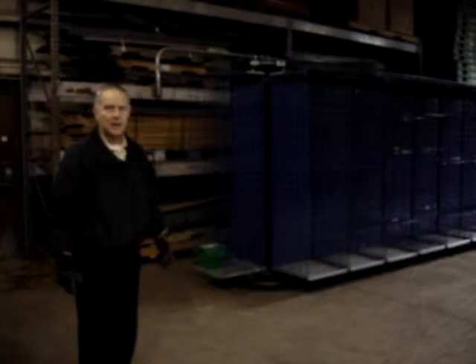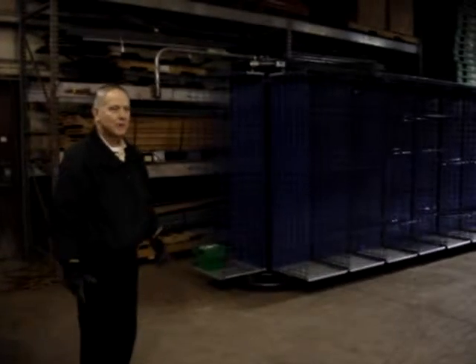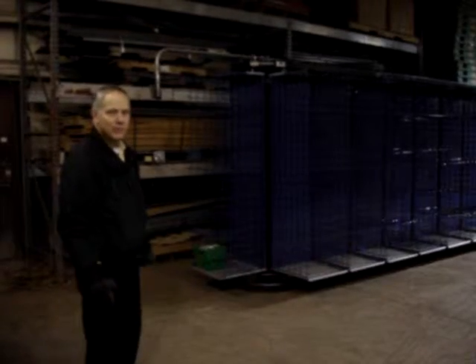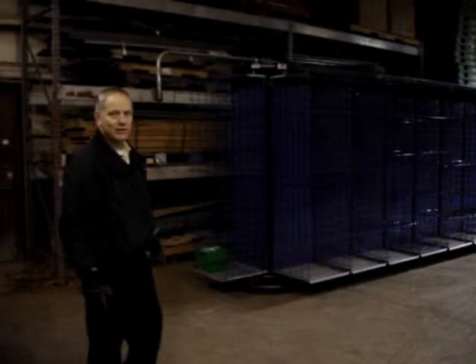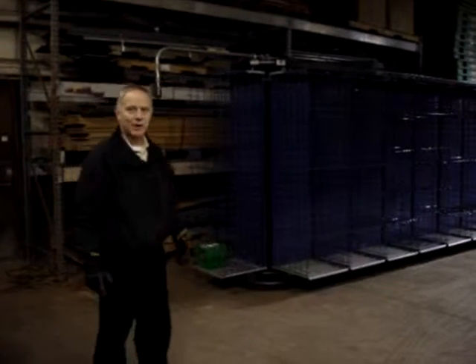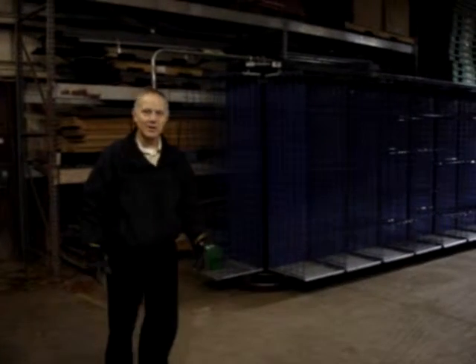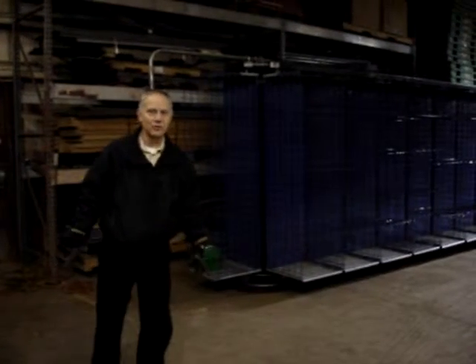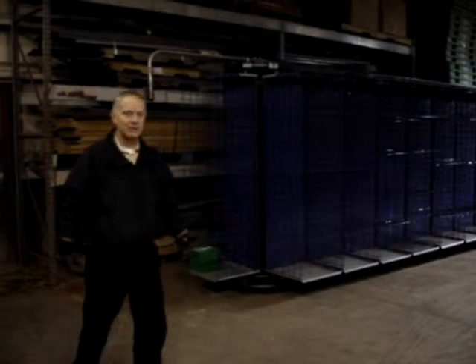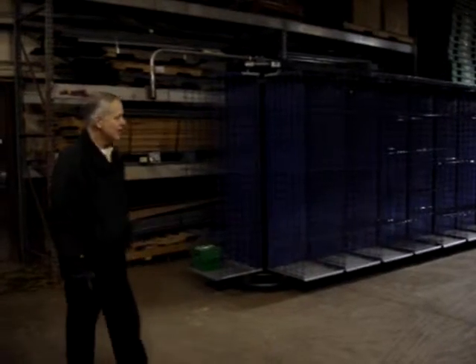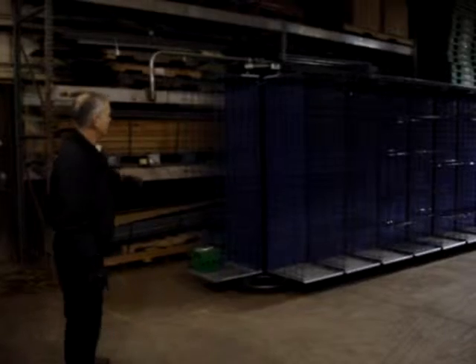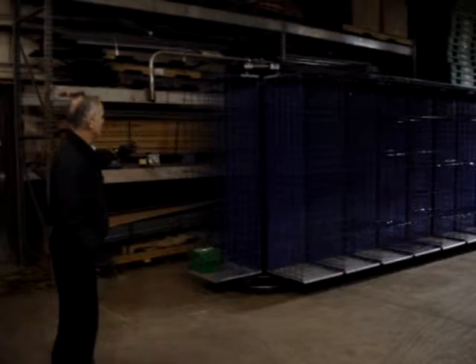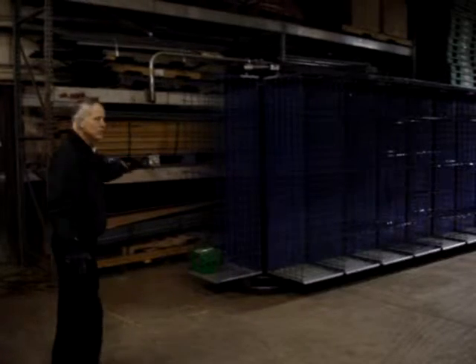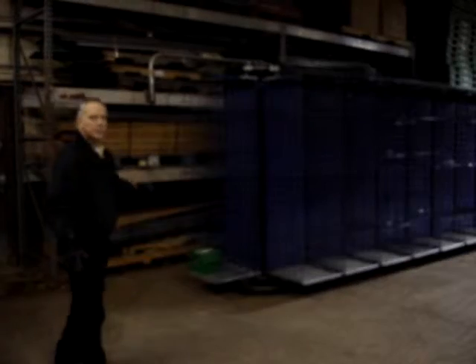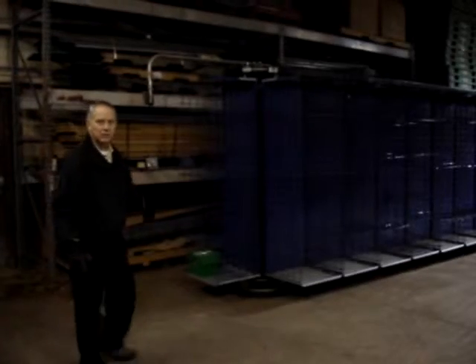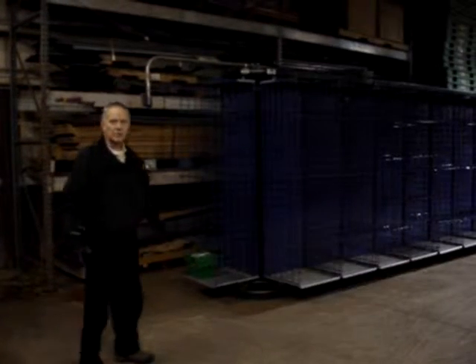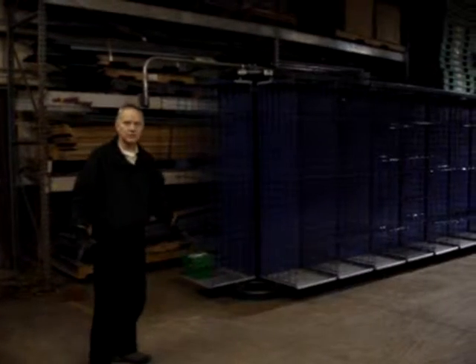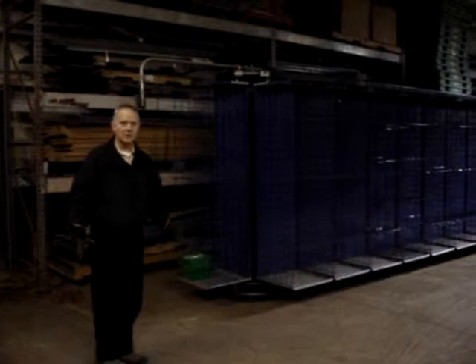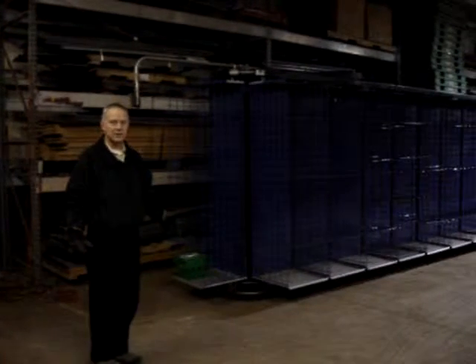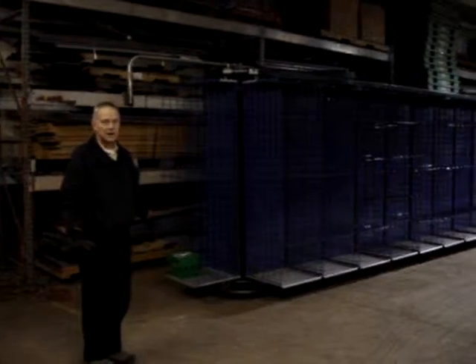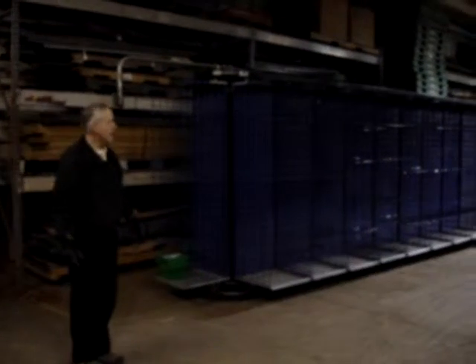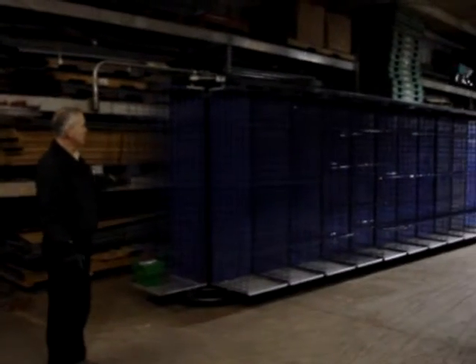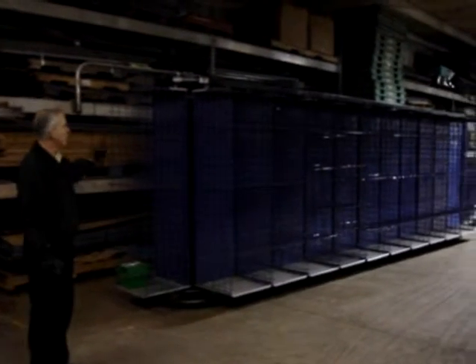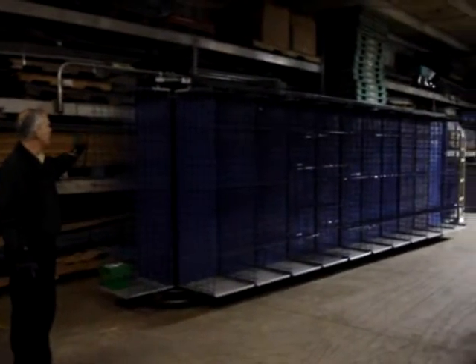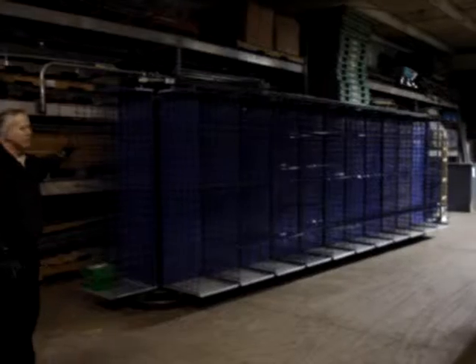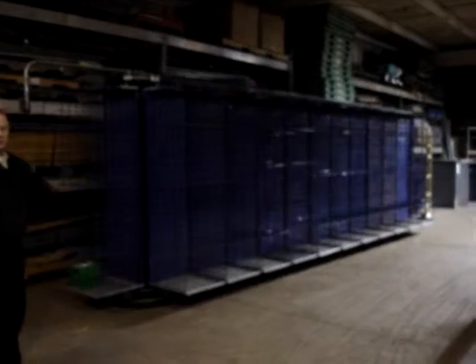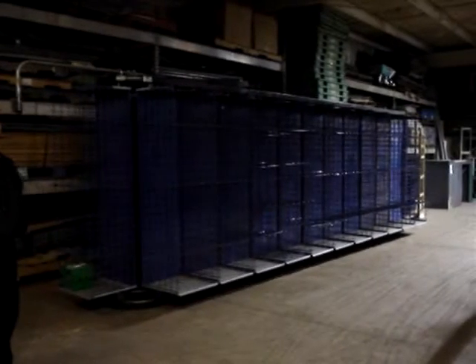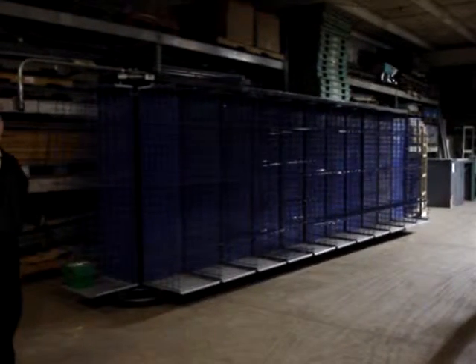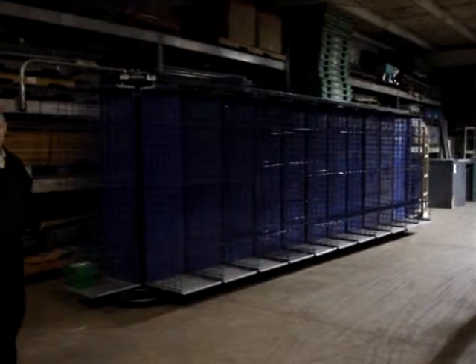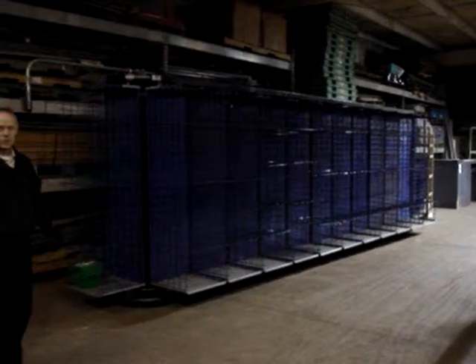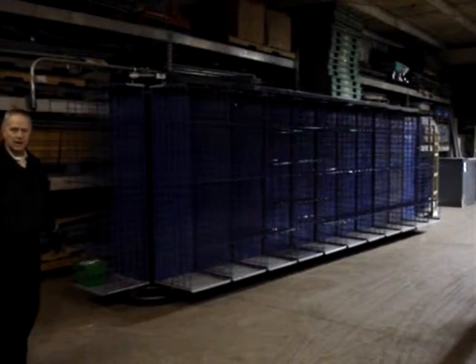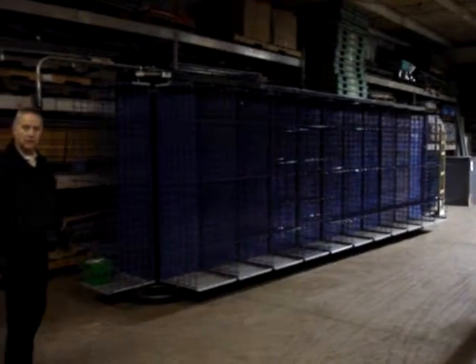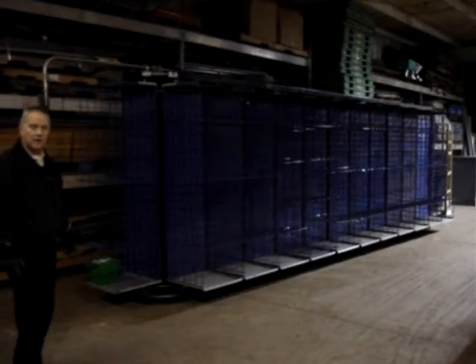Hi, my name is Jerry Dupre with Clark Associates. I'd like to present a new piece of equipment that we just got in recently. We have a total of three of these. These are white horizontal carousels.